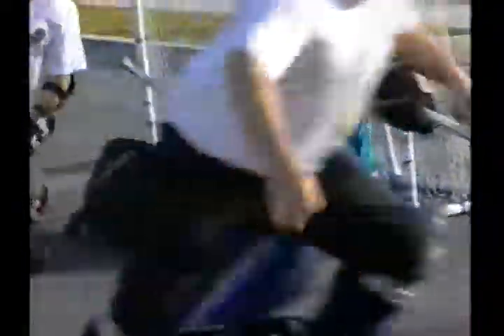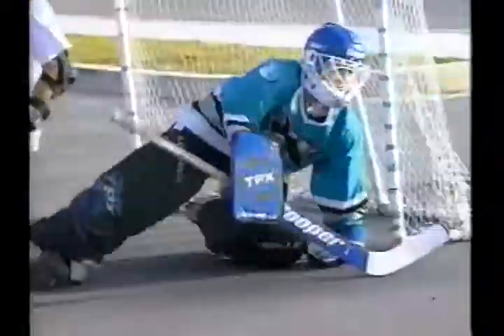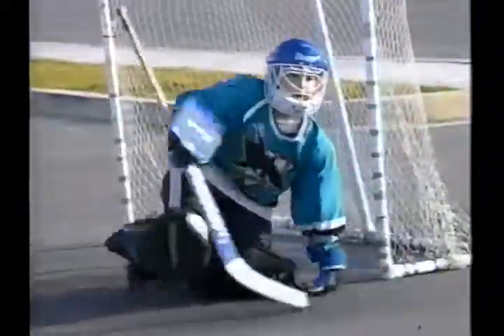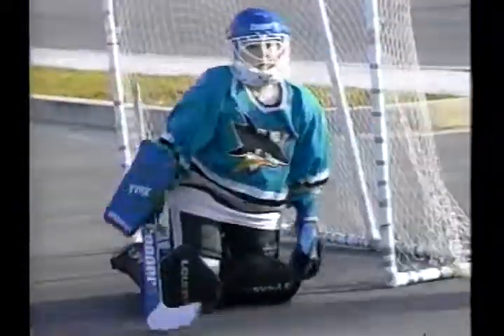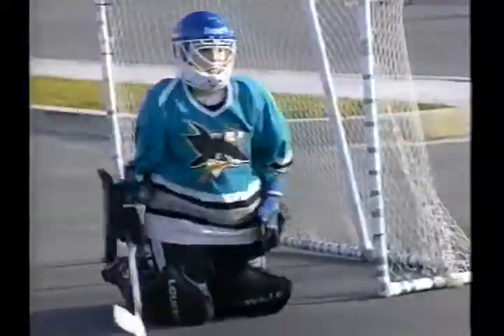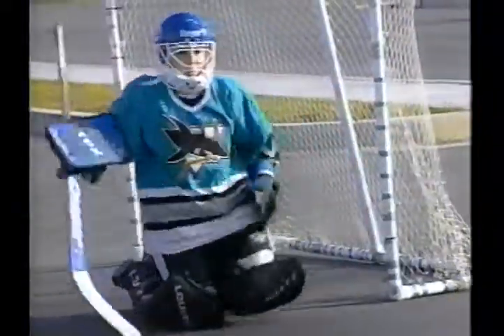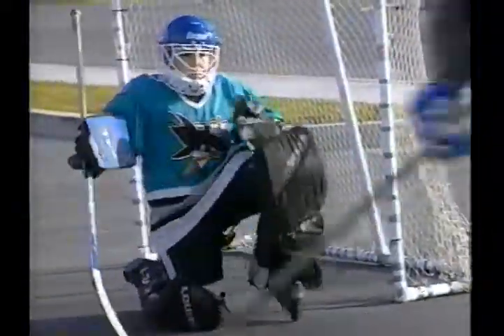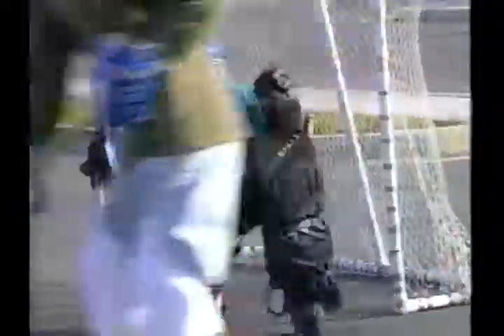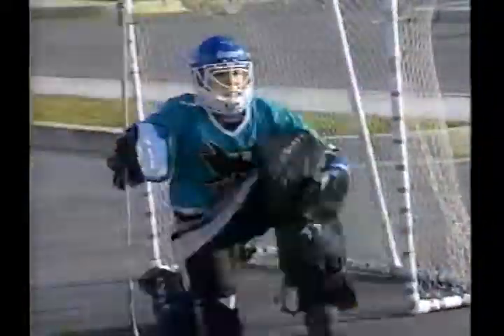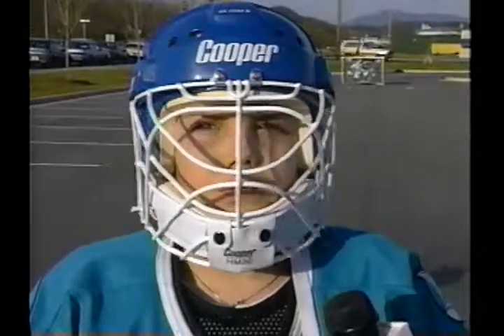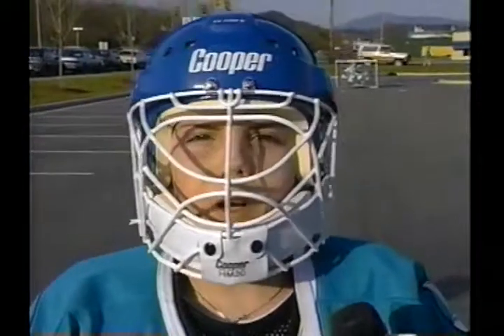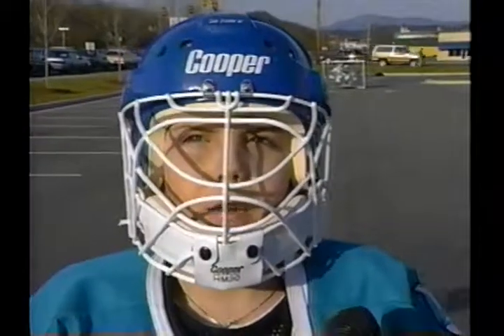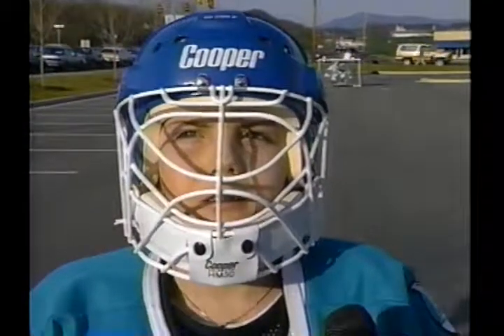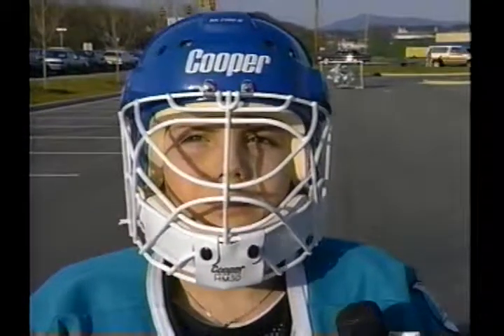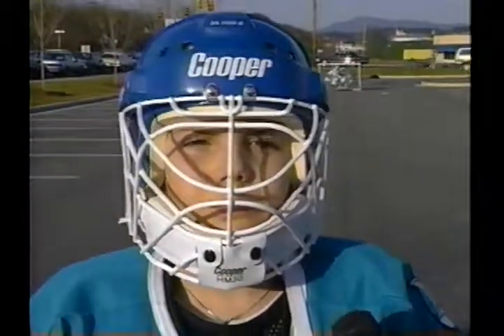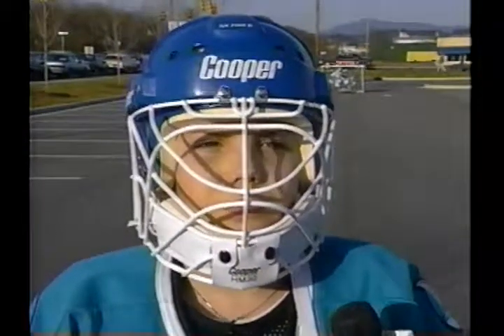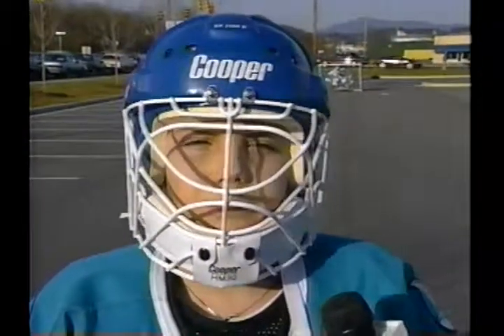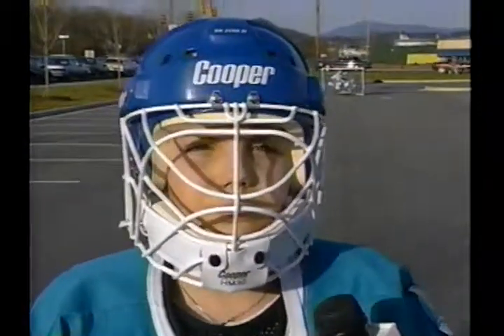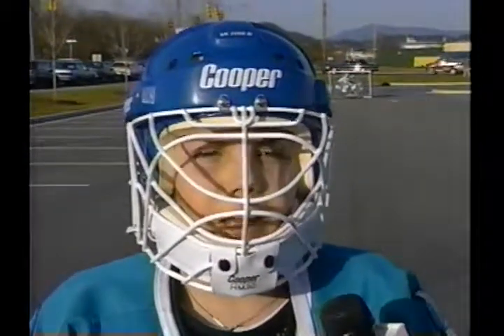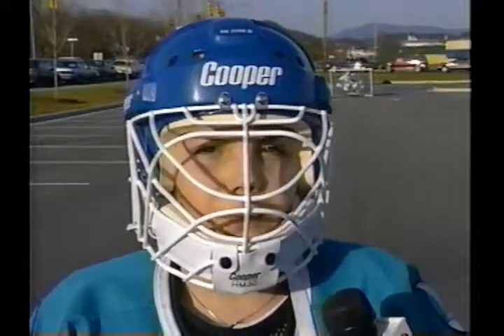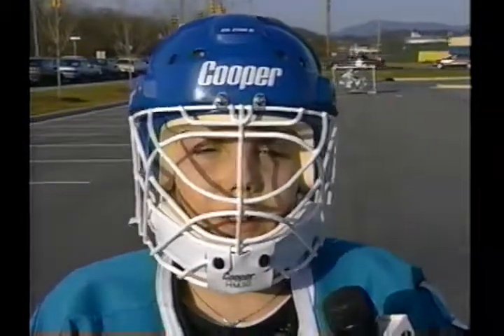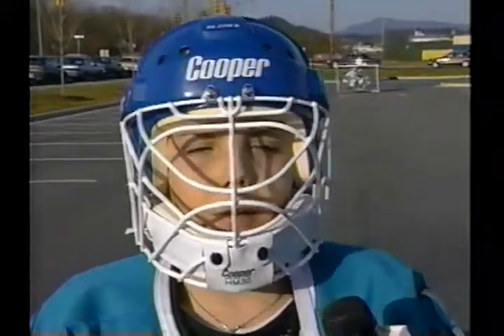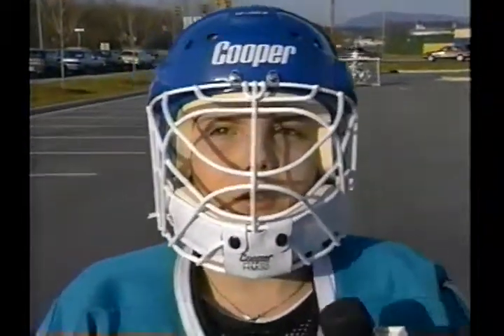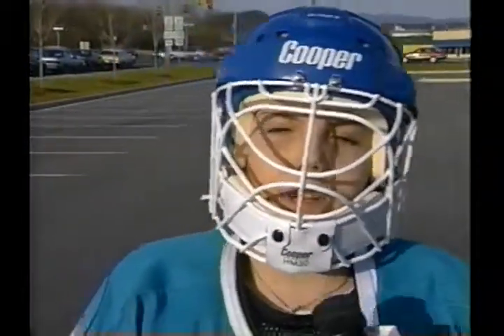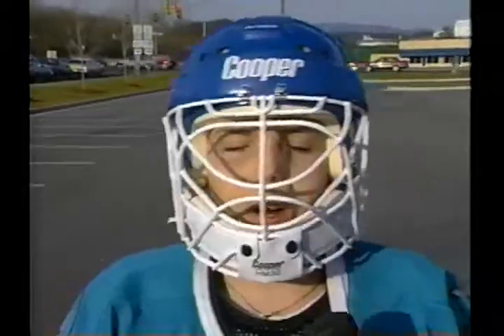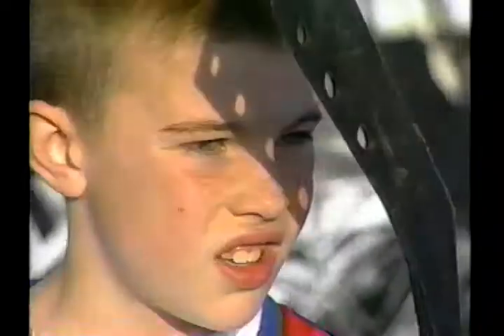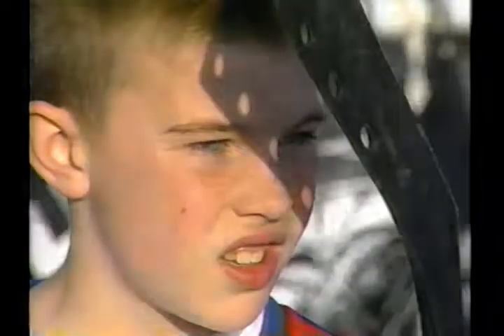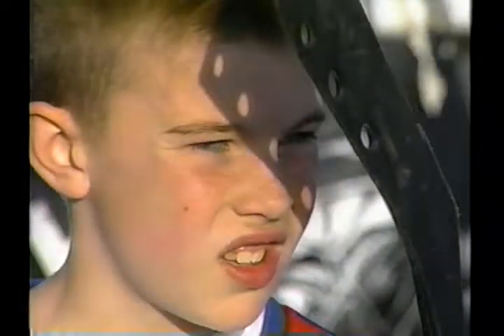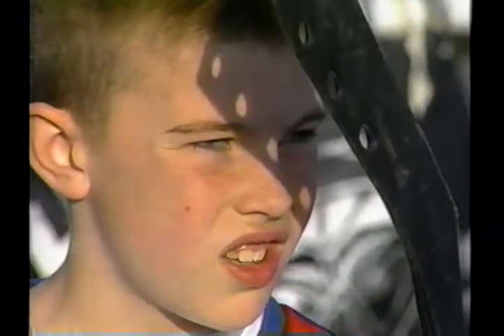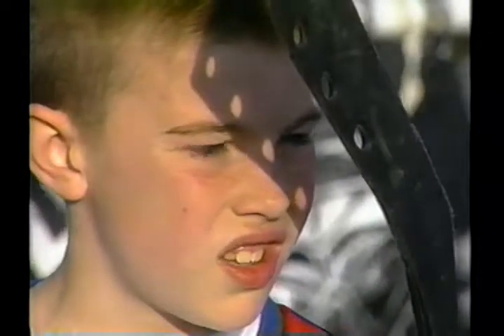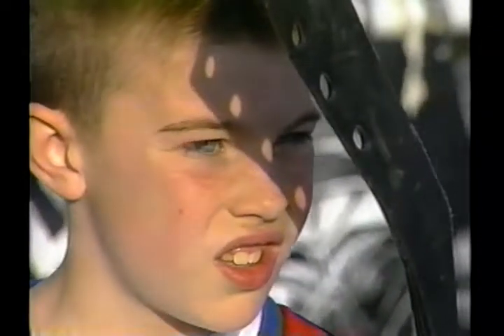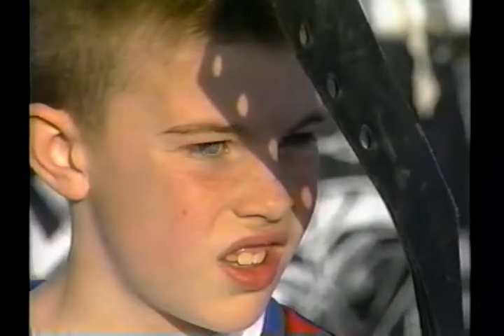It was kind of hard at first, but you get used to it and you get better. Just keep your eye on the puck. Just like baseball, you got to keep your eye on the ball — so just keep your eye on the puck. And just keep your eye on the future of this sport.